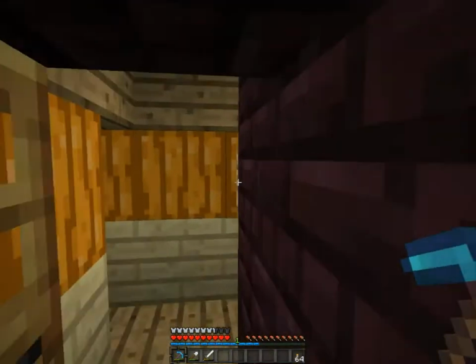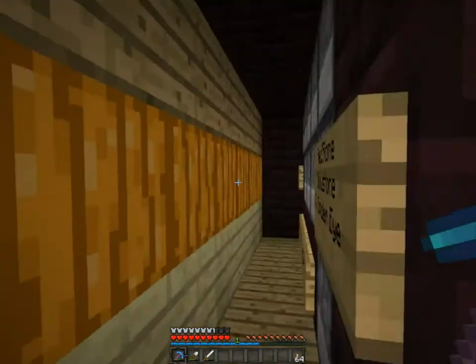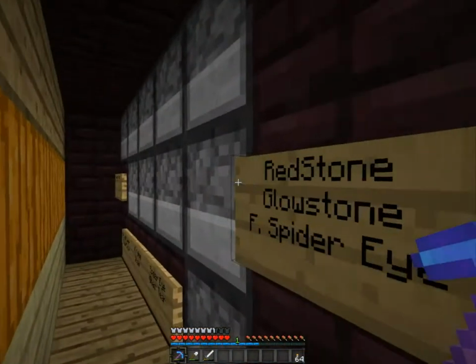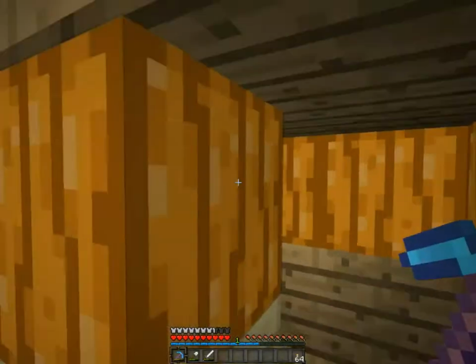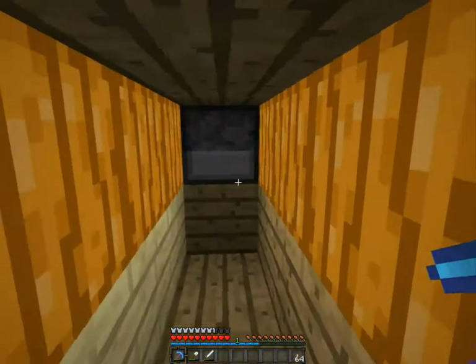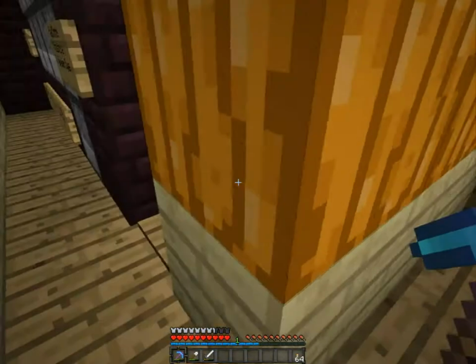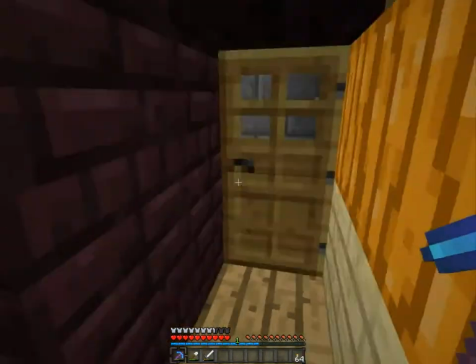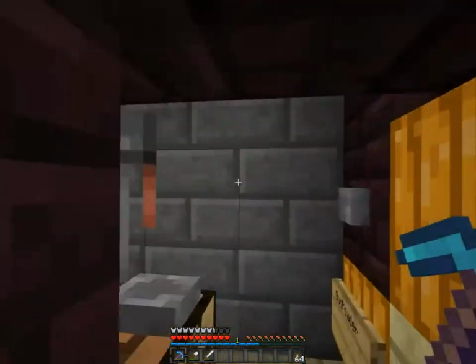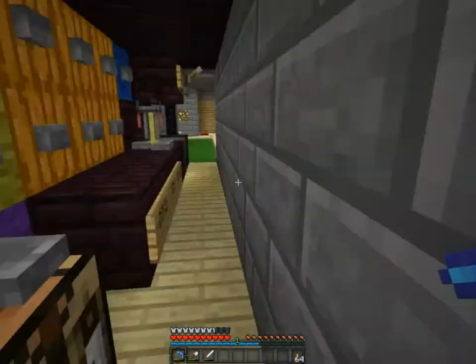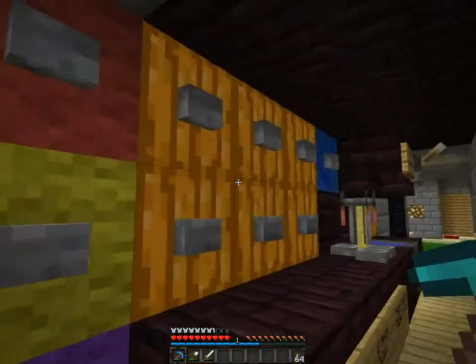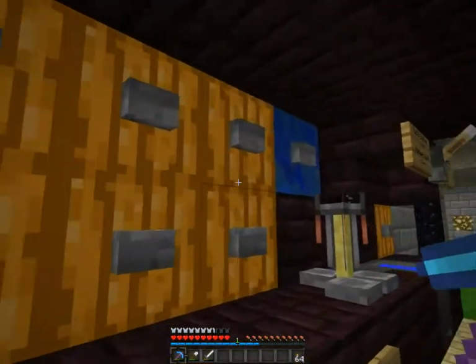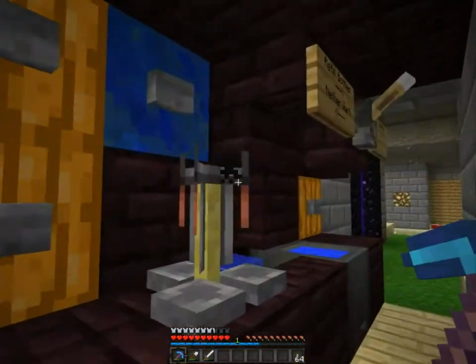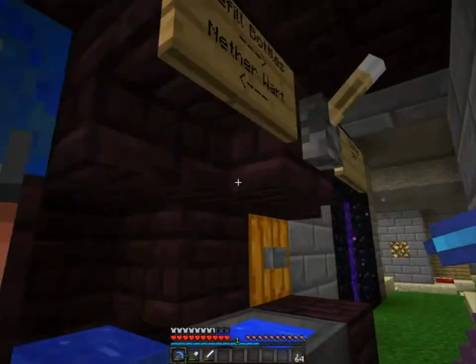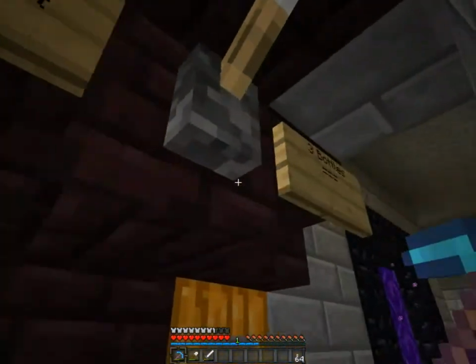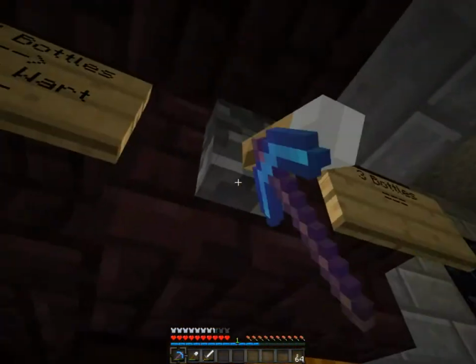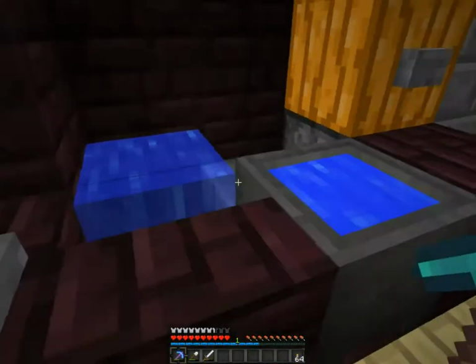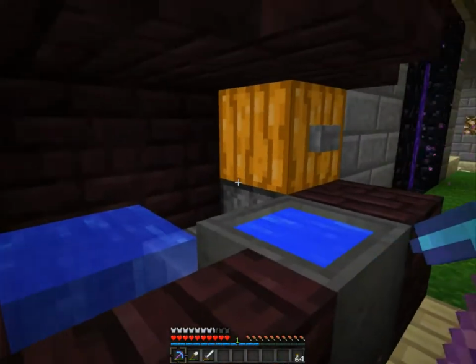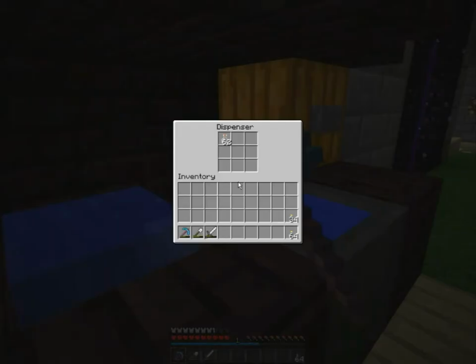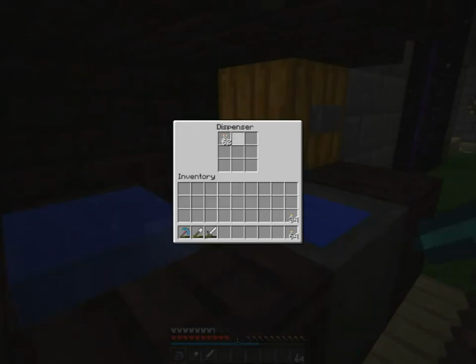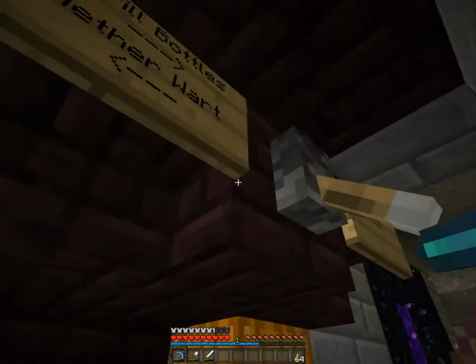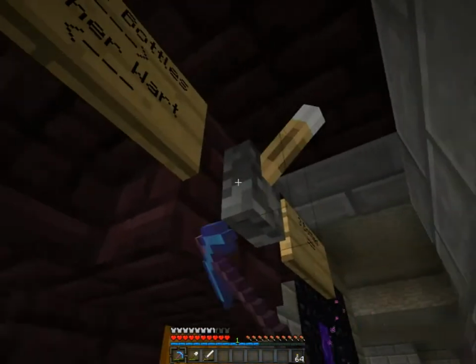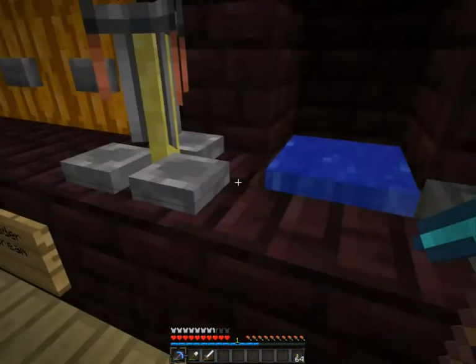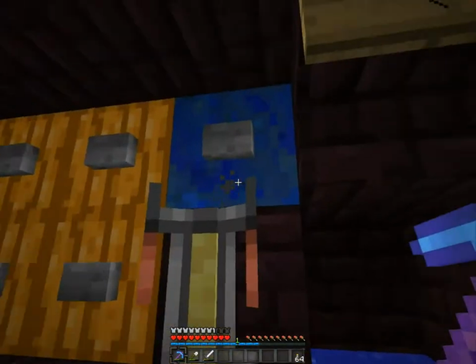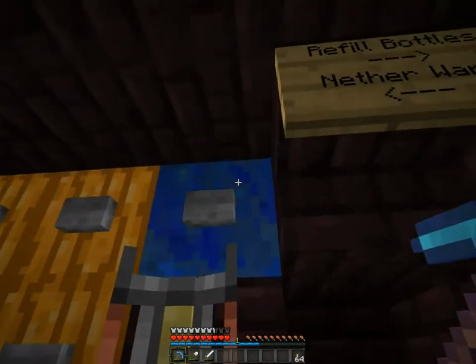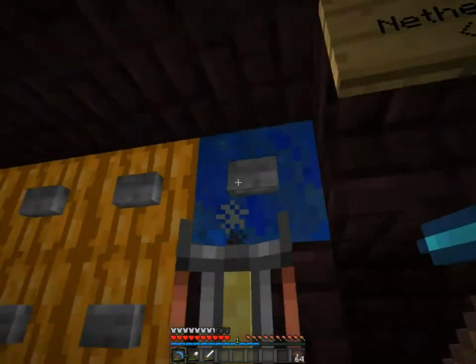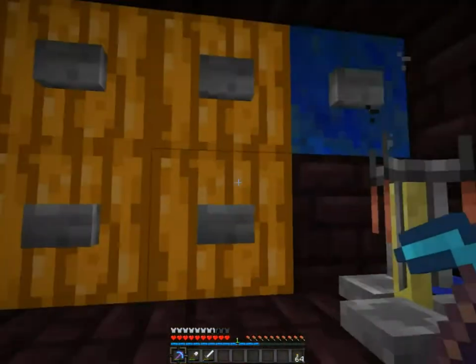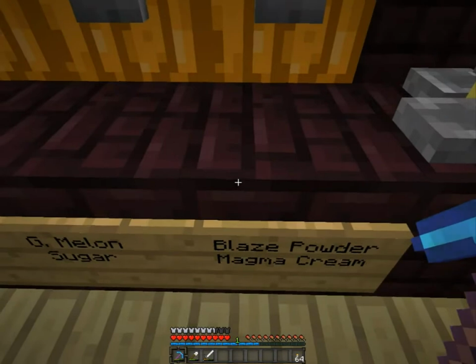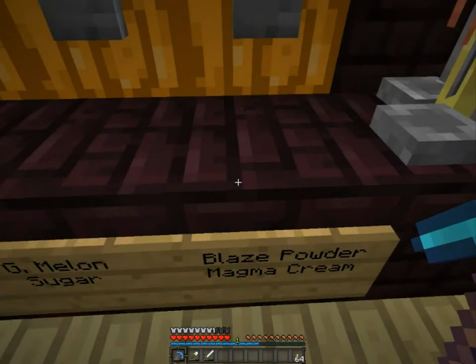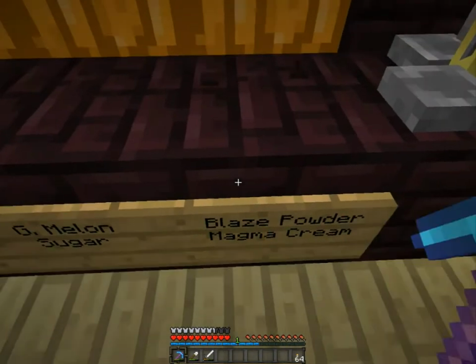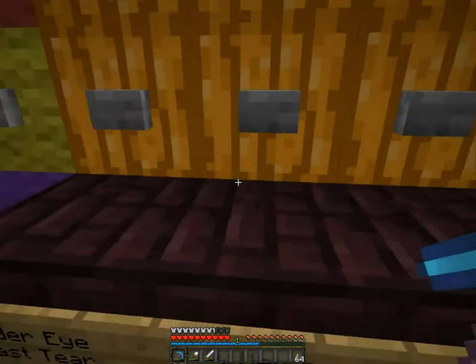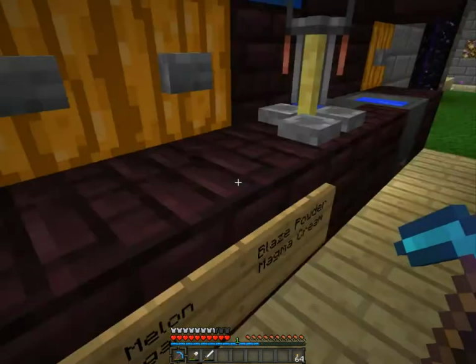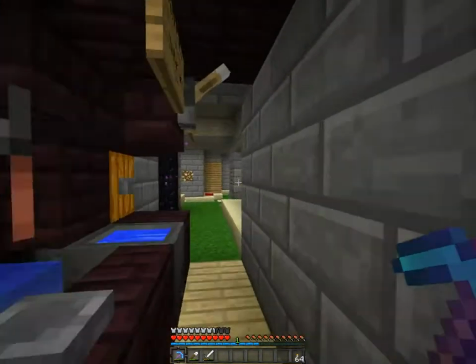So here we have the refill station for everything. When you press here, you can refill the bottles. When you press this, you get another wart. Blaze powder, magma cream.